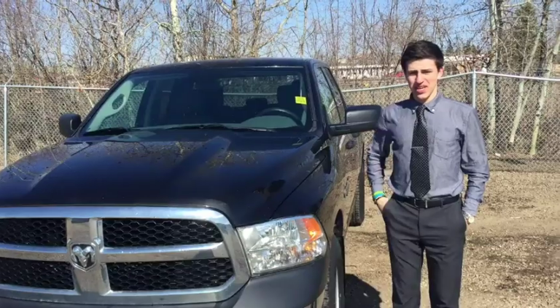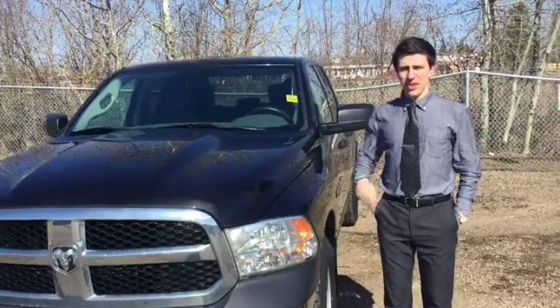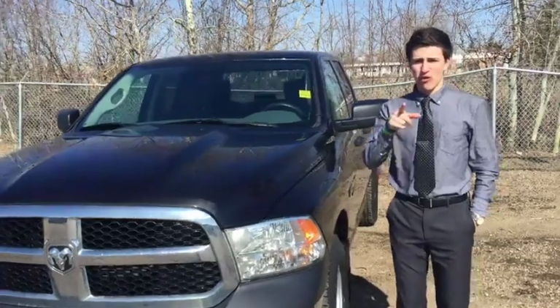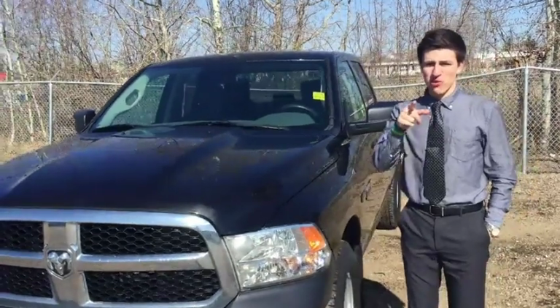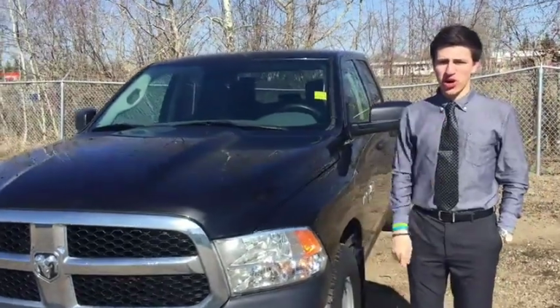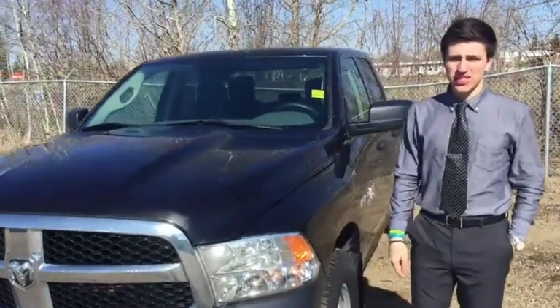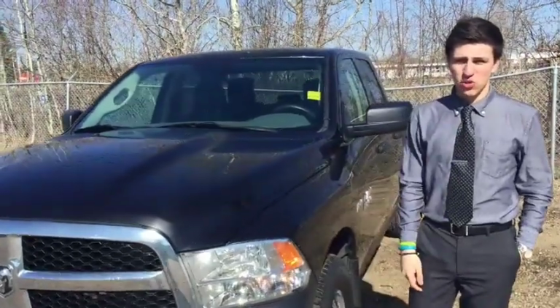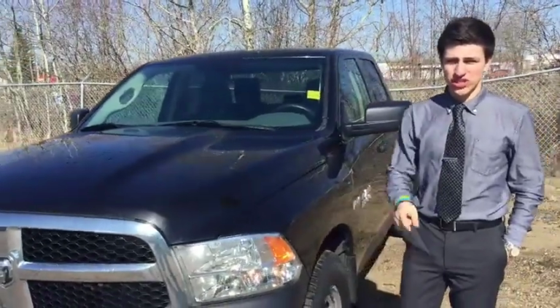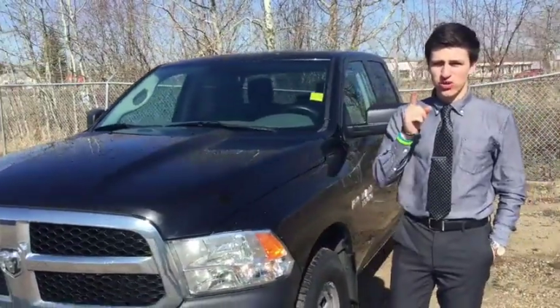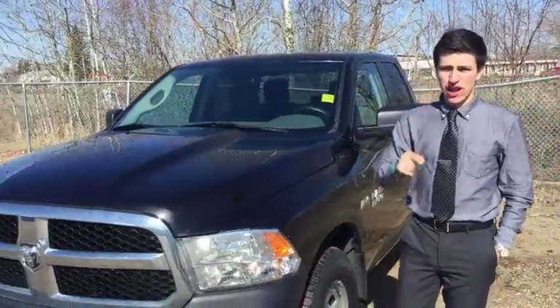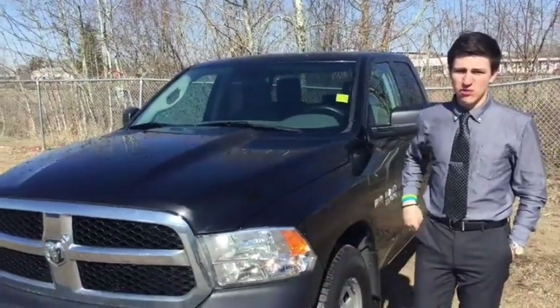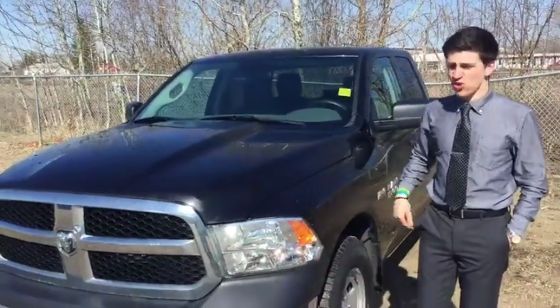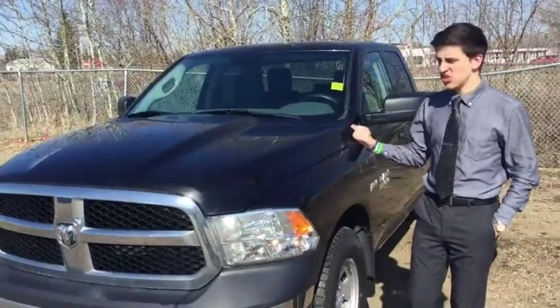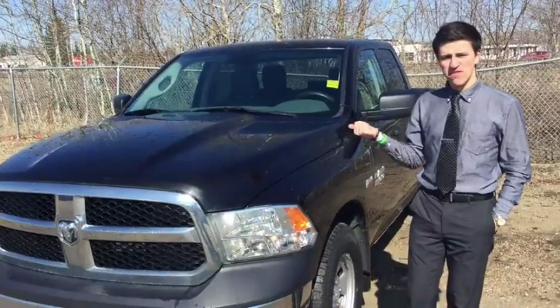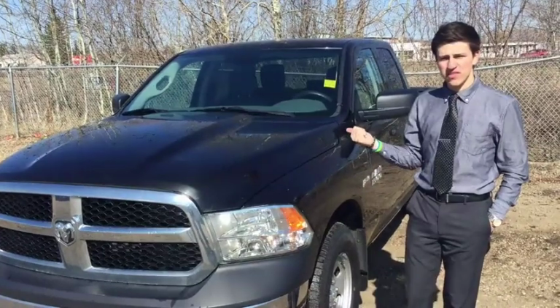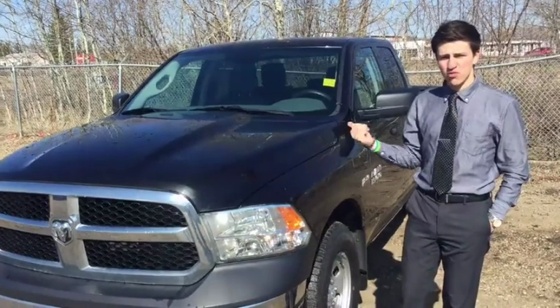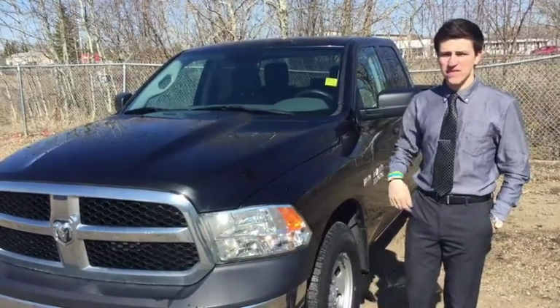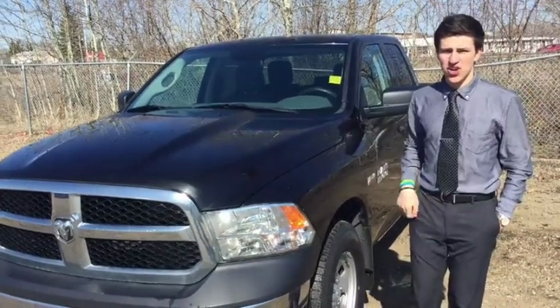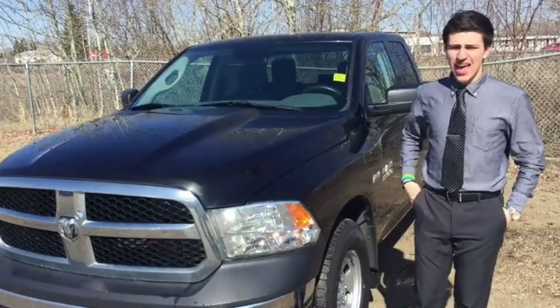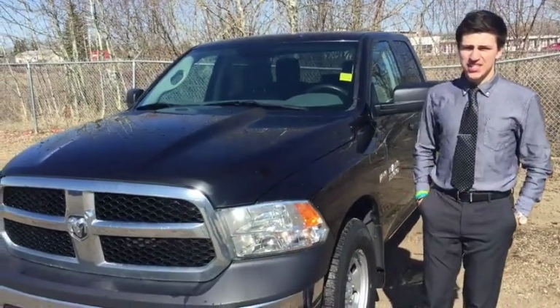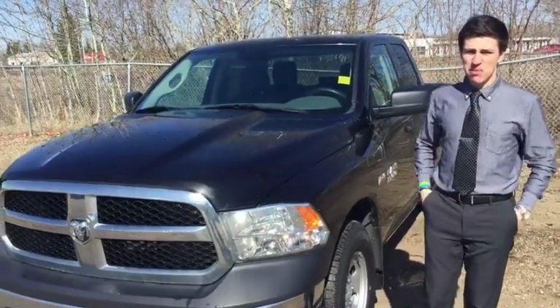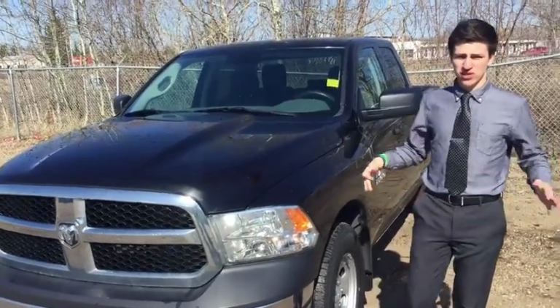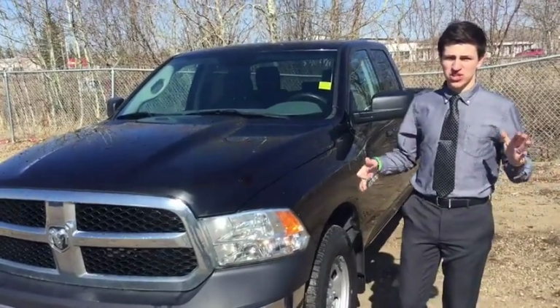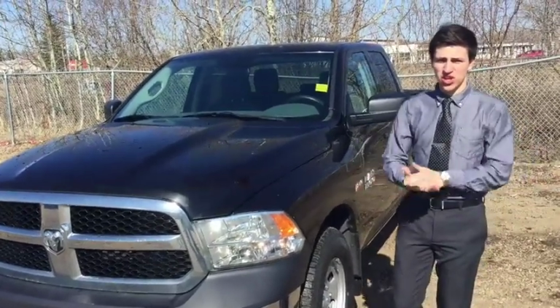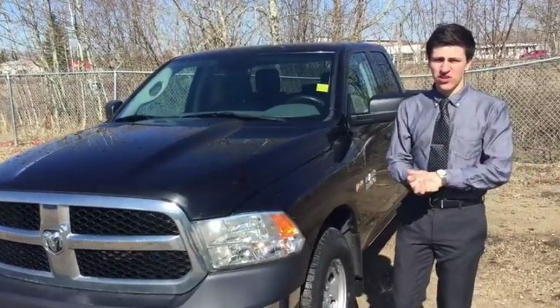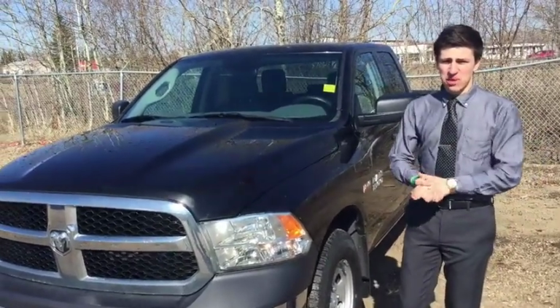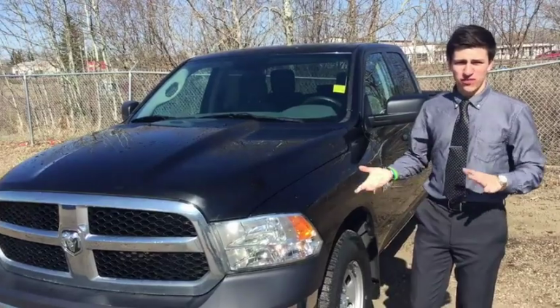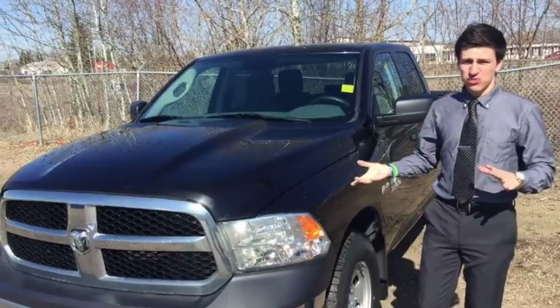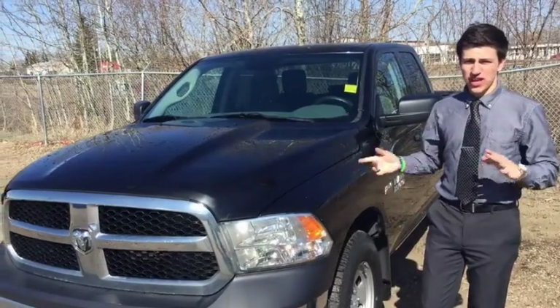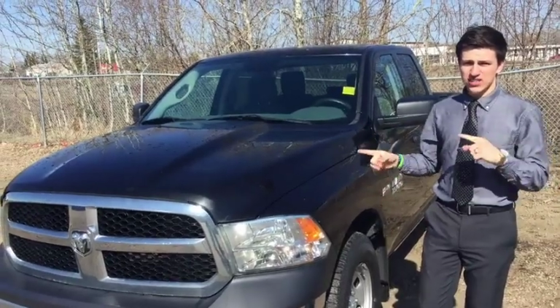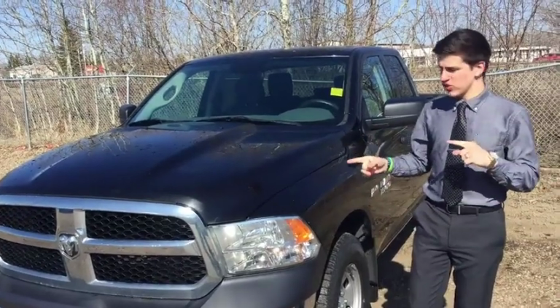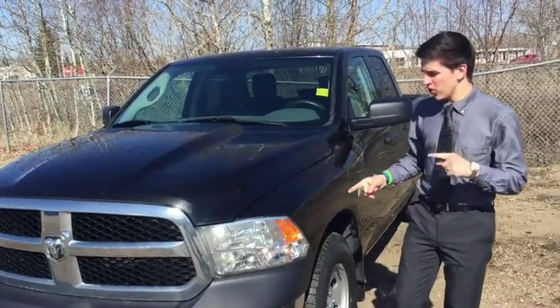Hey everybody, Avery here at Redwater Dodge. I'm the $10 oil change and Rig Ready Ram guy. Today we're showing you guys this 2015 Ram 1500 ST. Maybe you're looking for something just to clunk around, maybe you're looking for a cheap truck — this is definitely the truck for you.